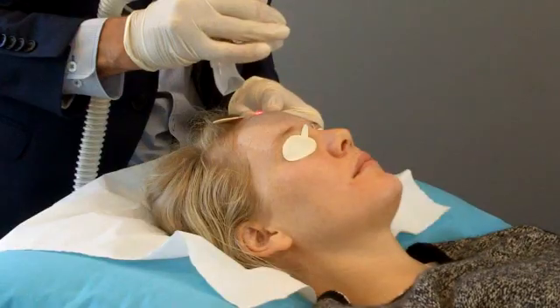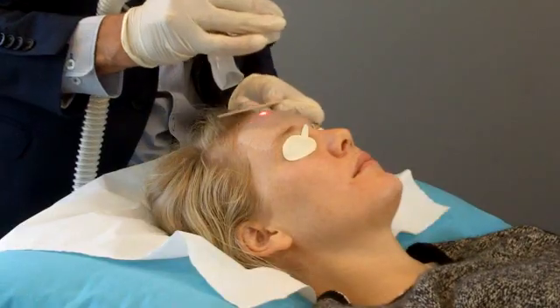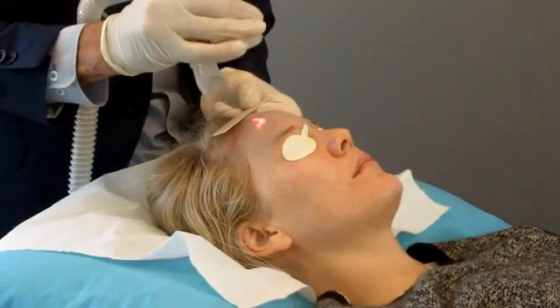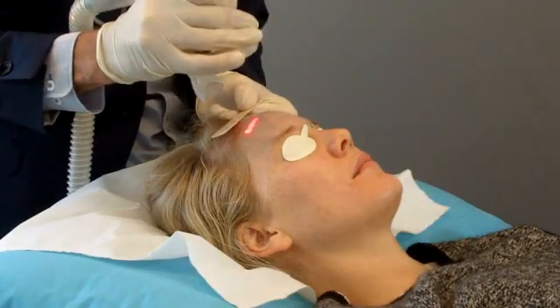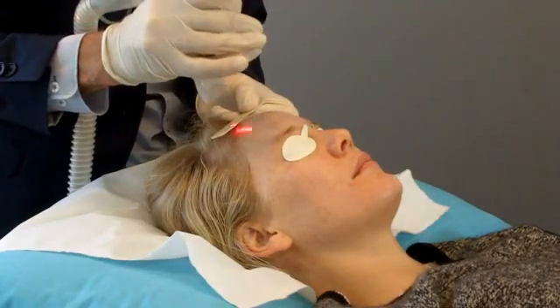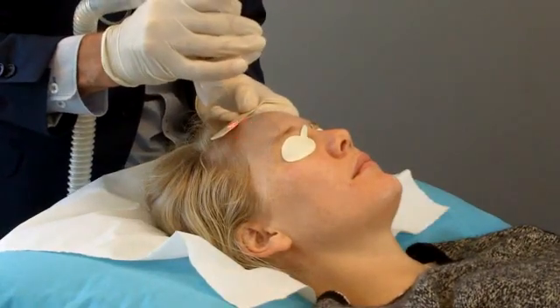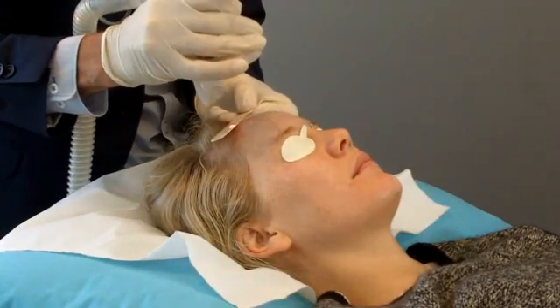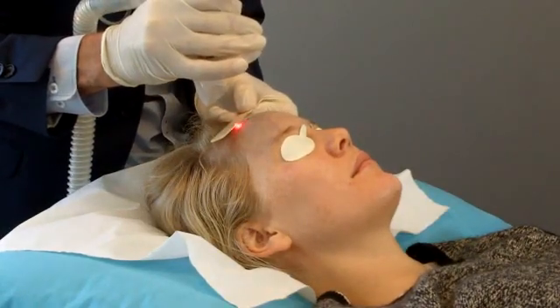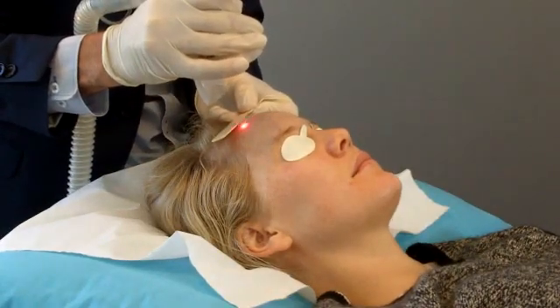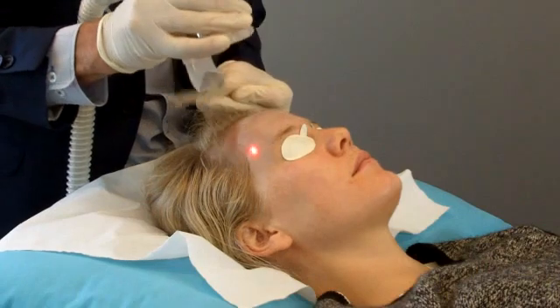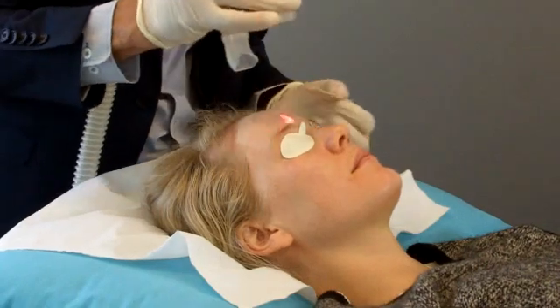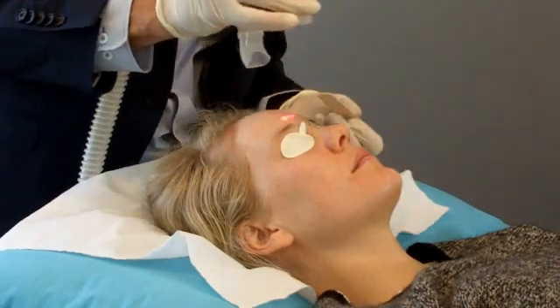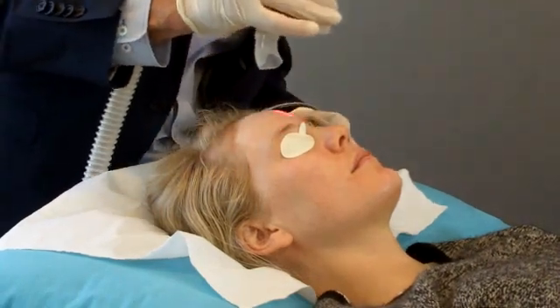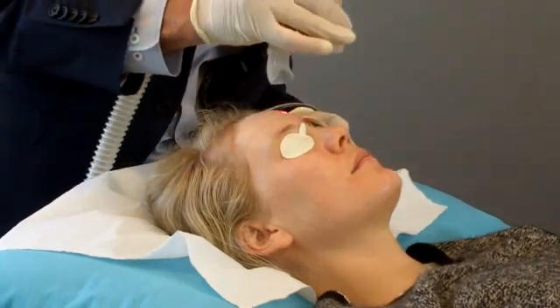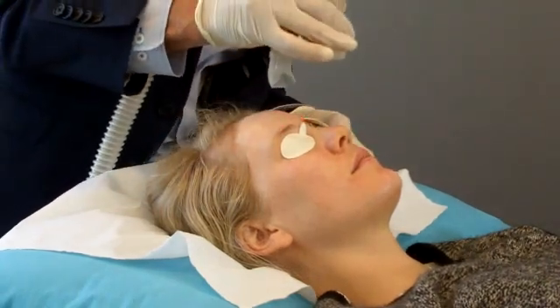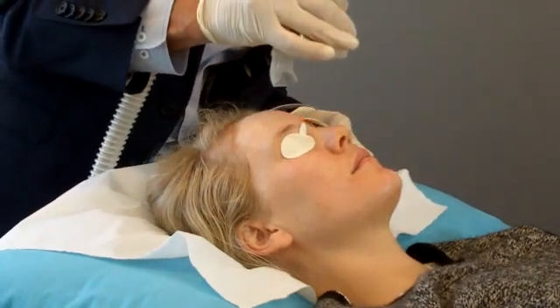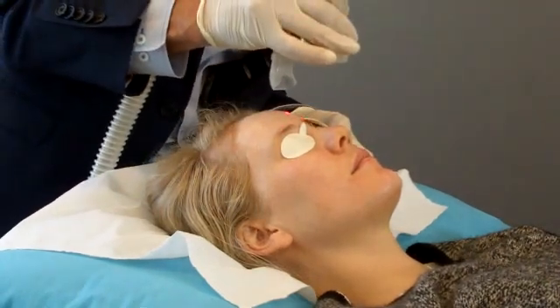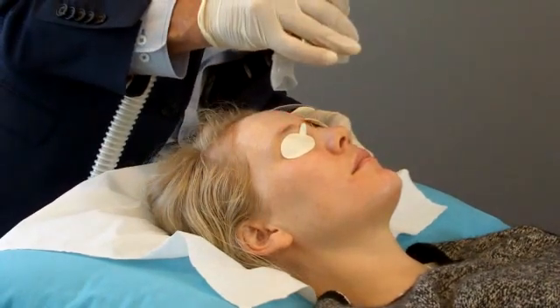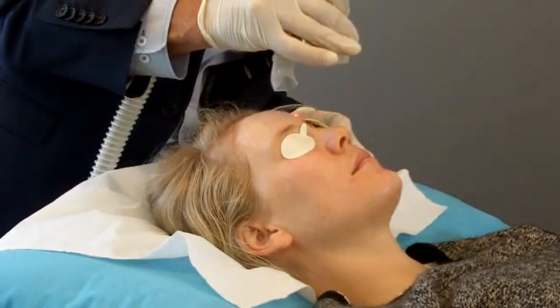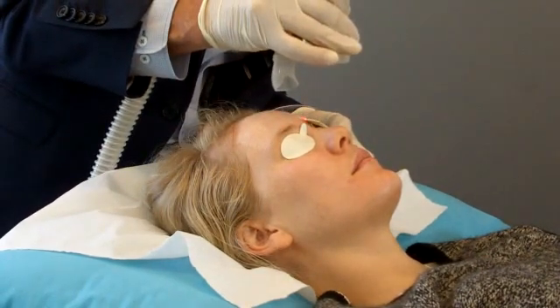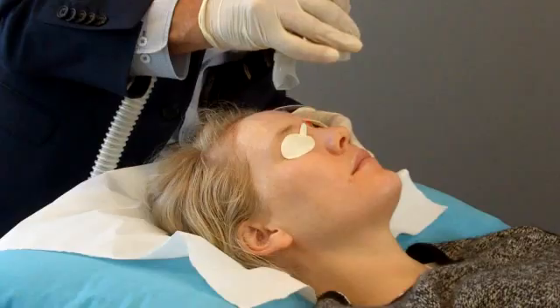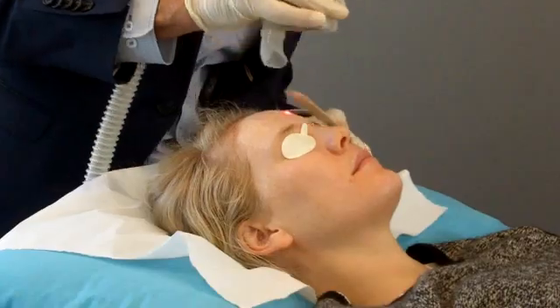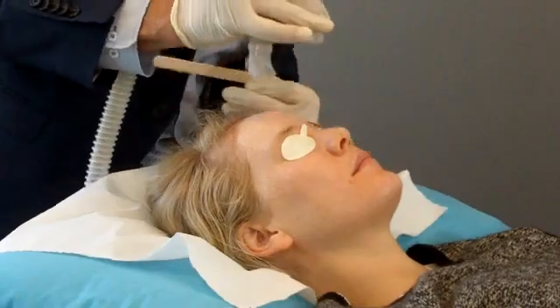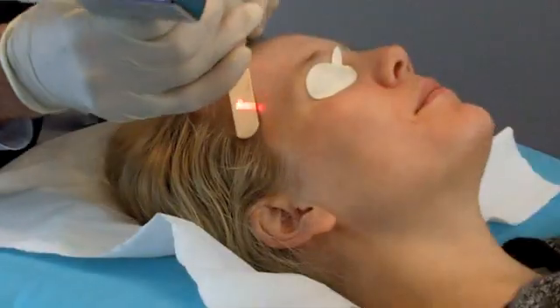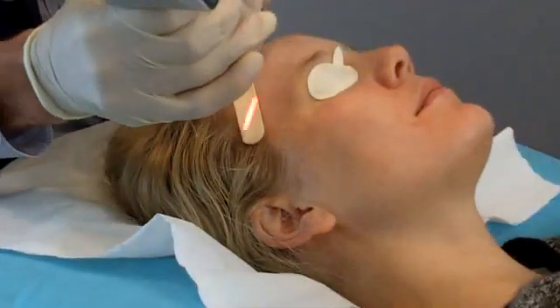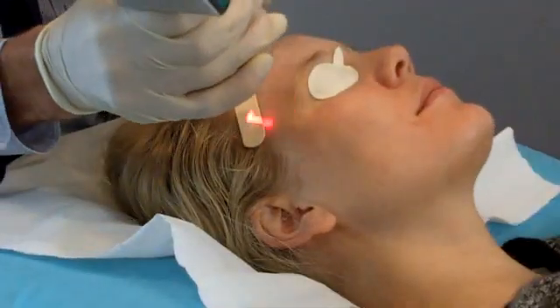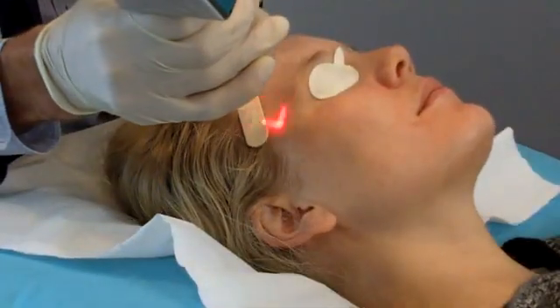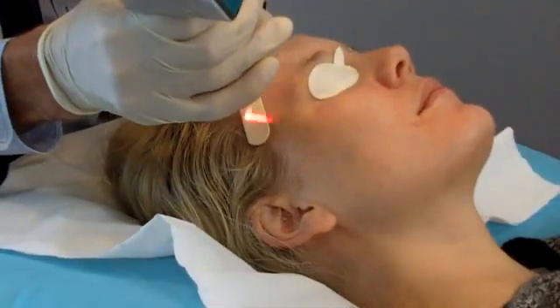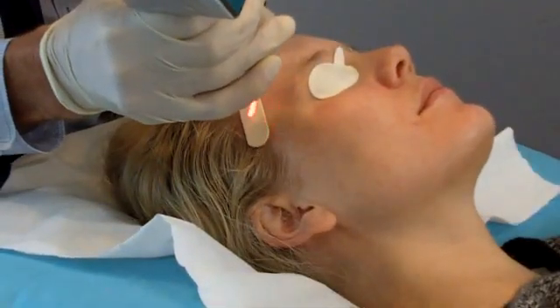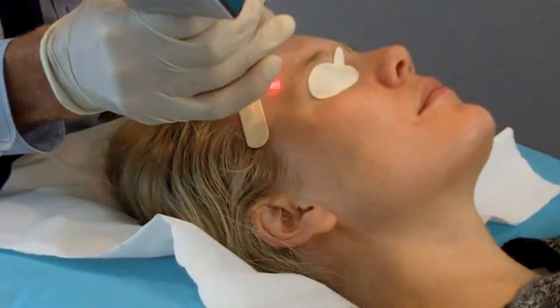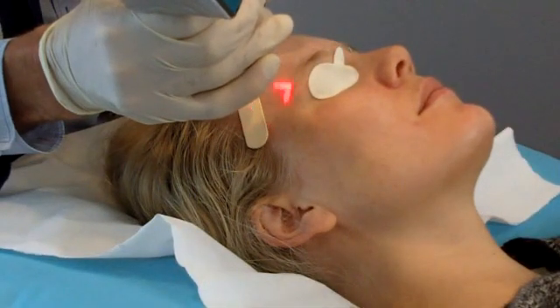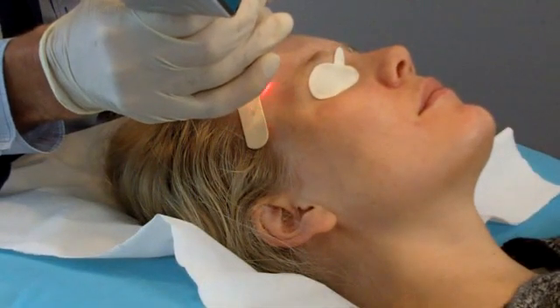This requires somewhere between two and four days of recovery, but there's very little swelling and initially just some redness. After one day, this forms a bronzy brownness and peels on the third day.